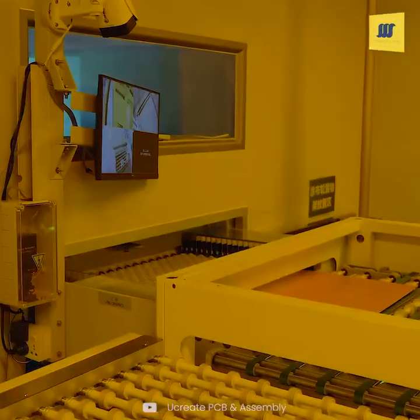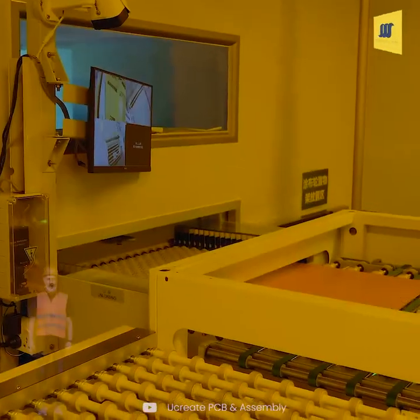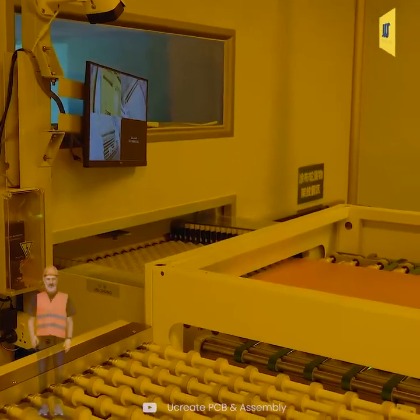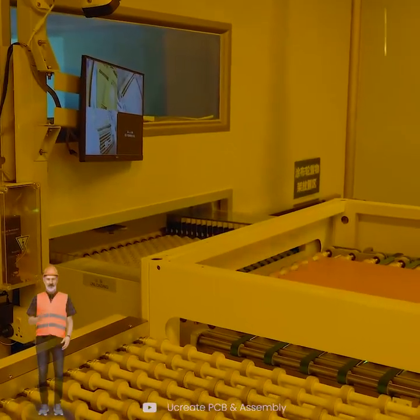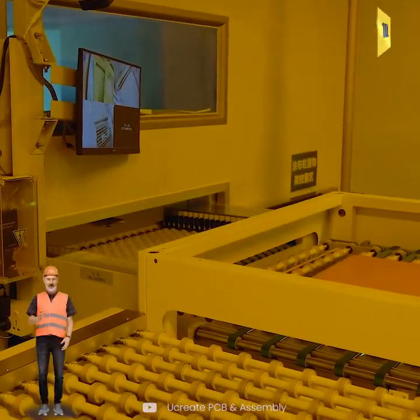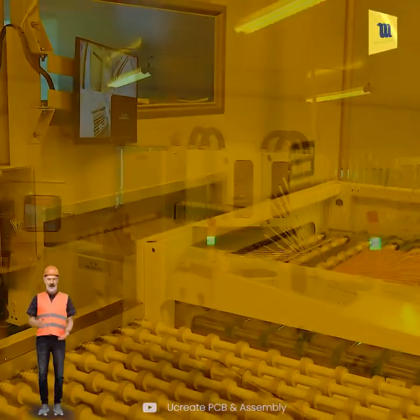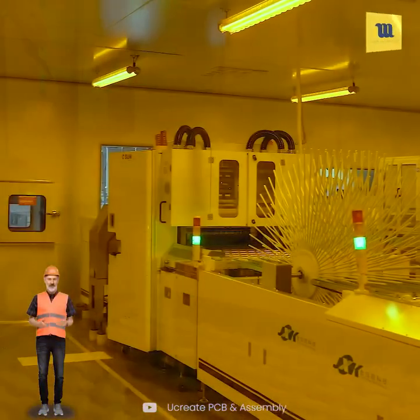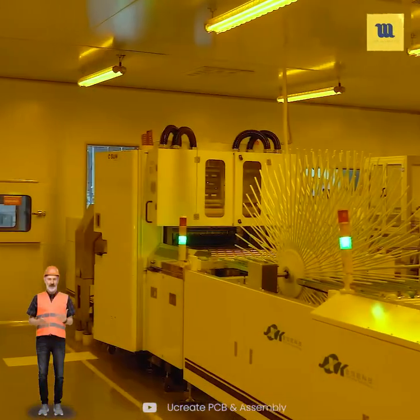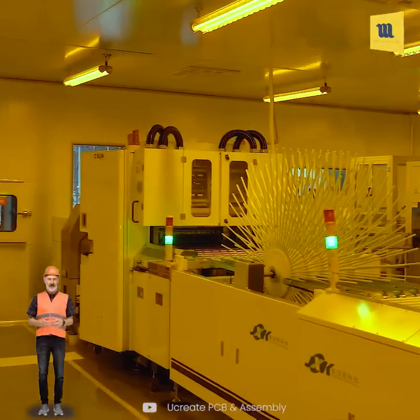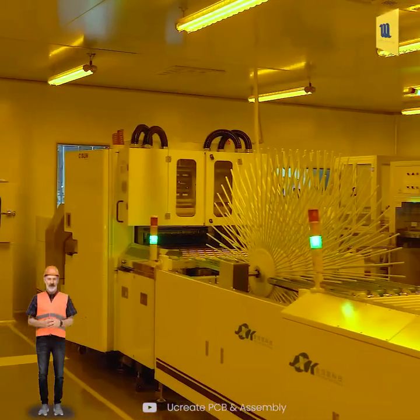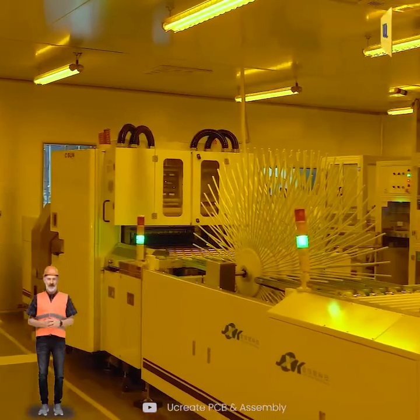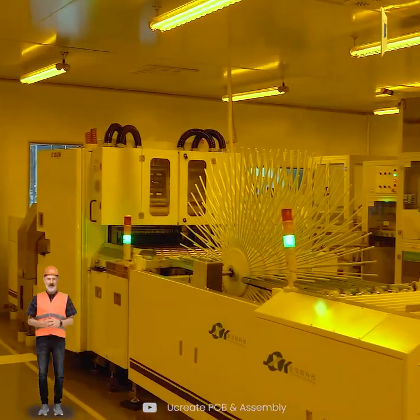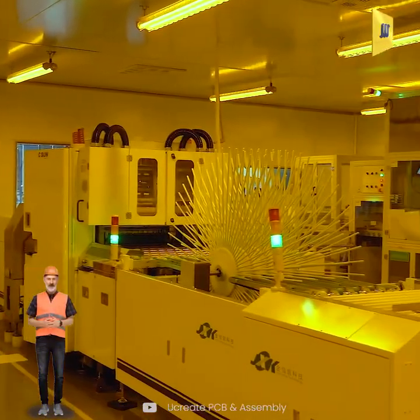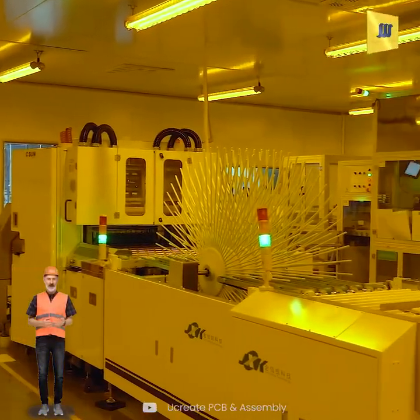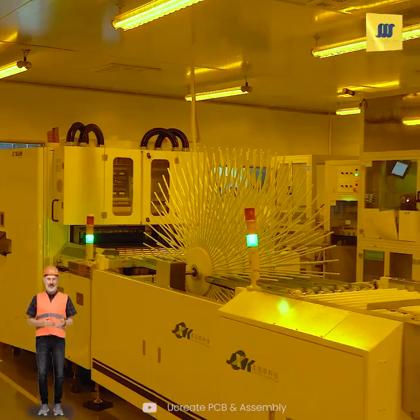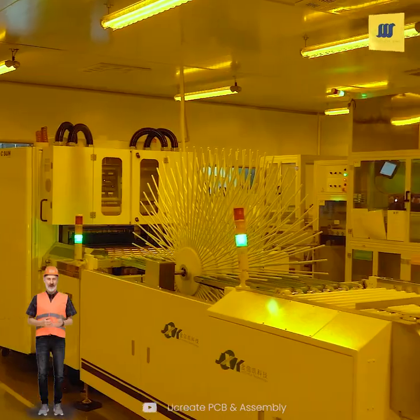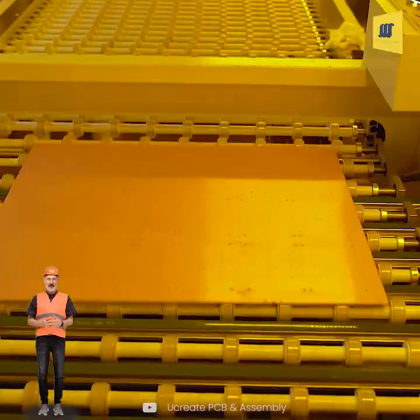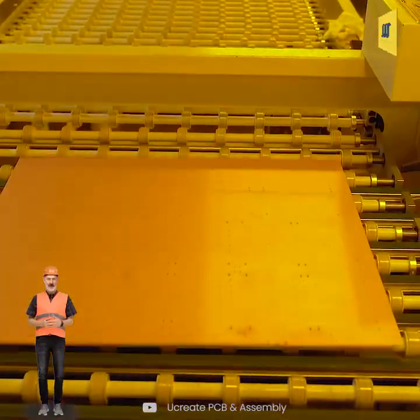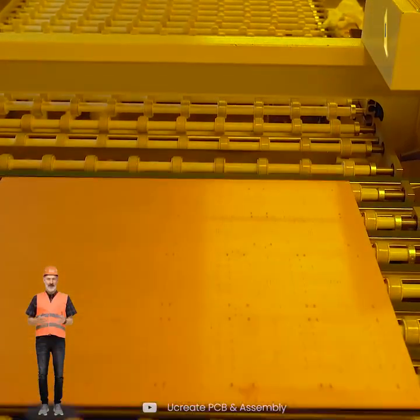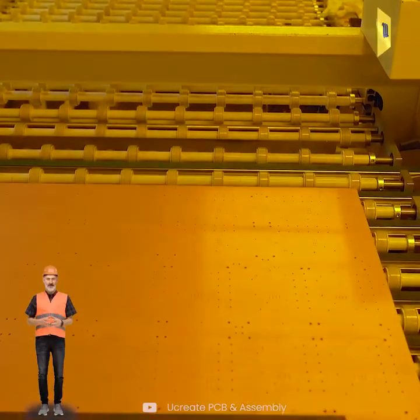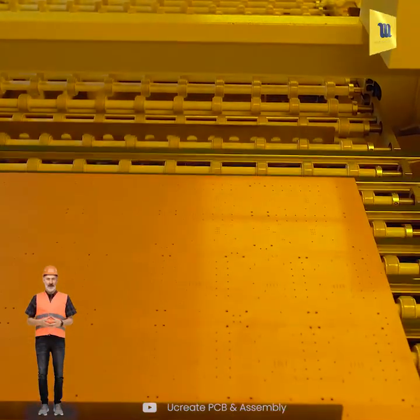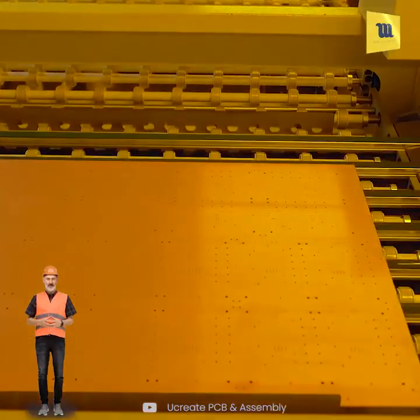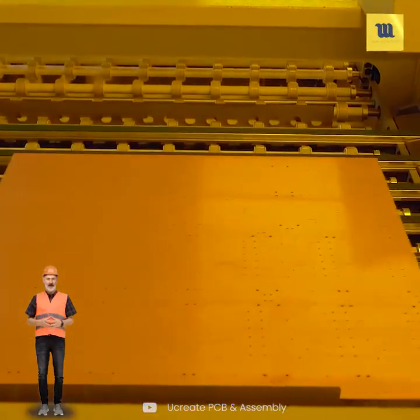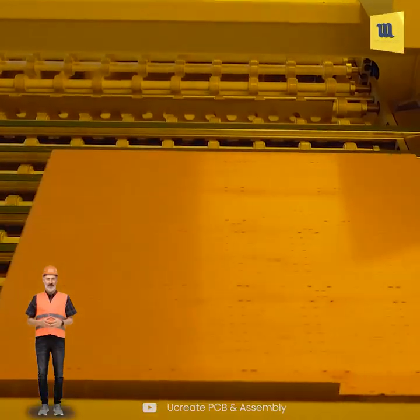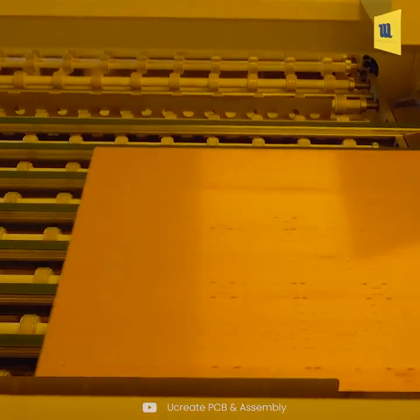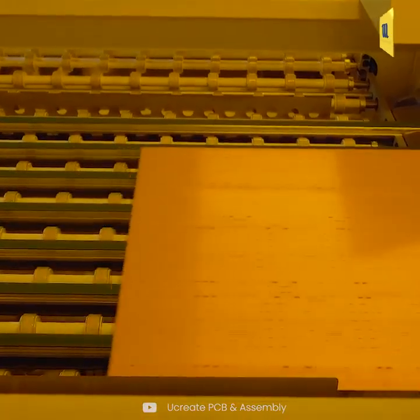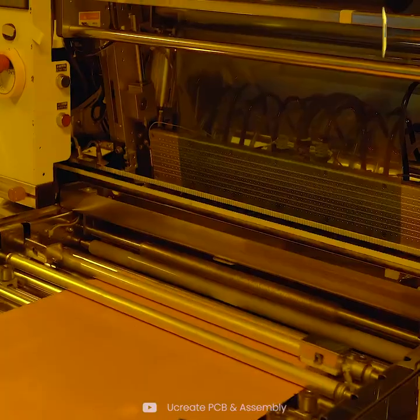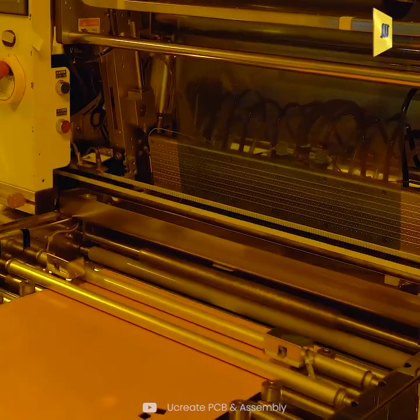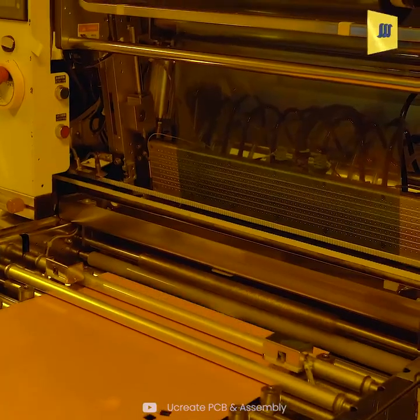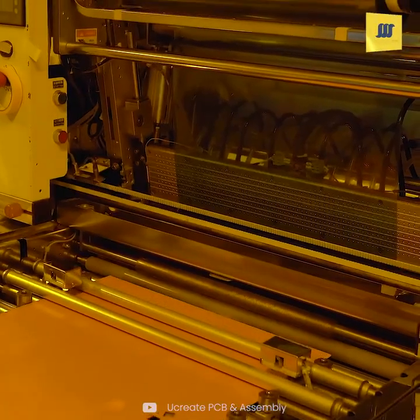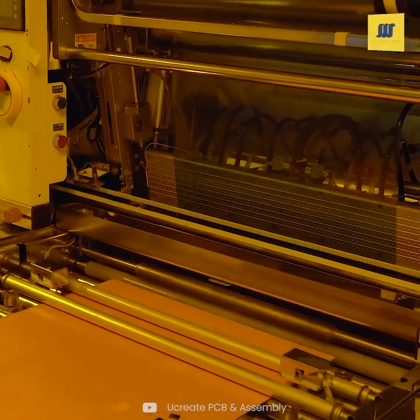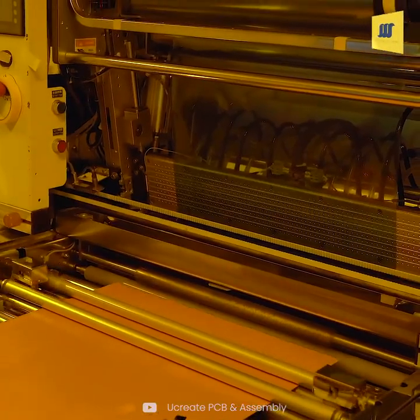Here, circuit patterns for the outer layer are transferred onto the copper clad laminate and inspected manually.